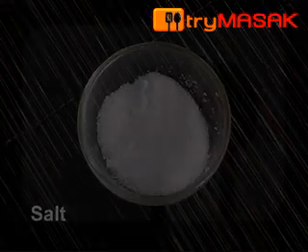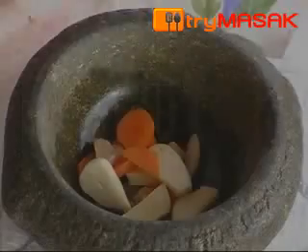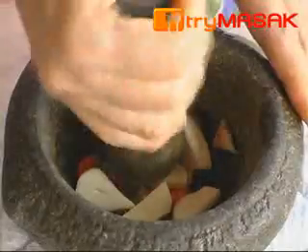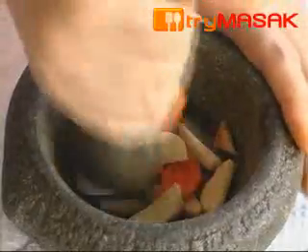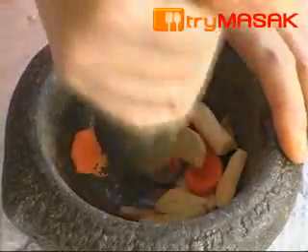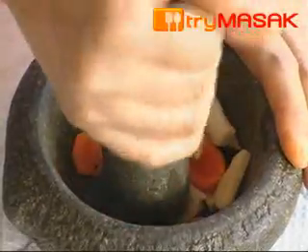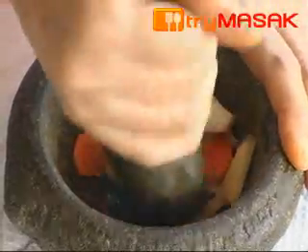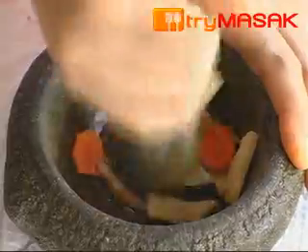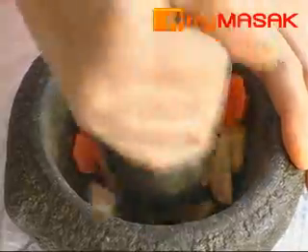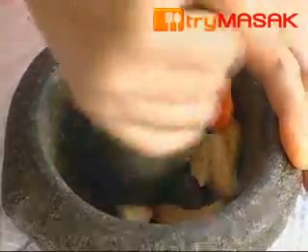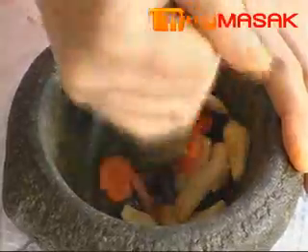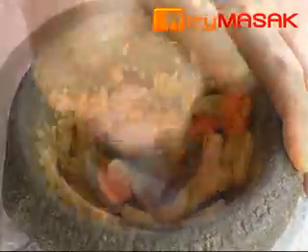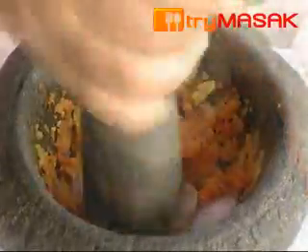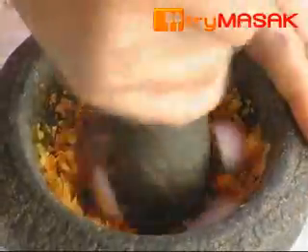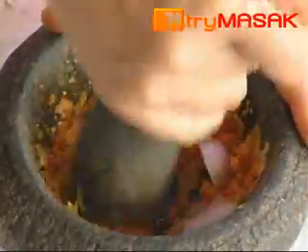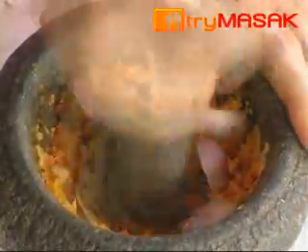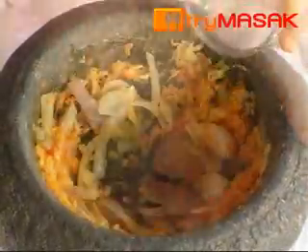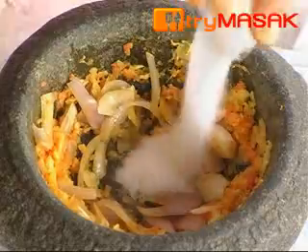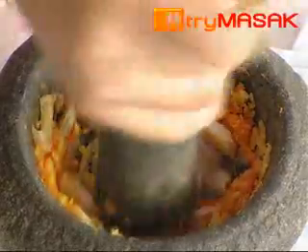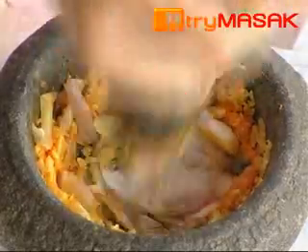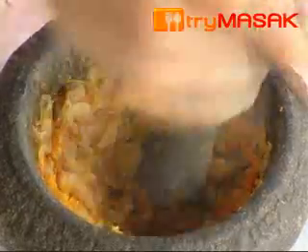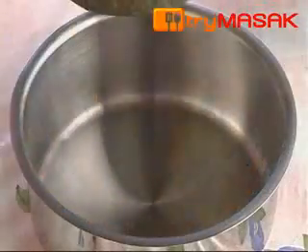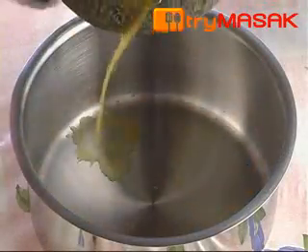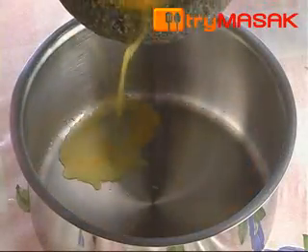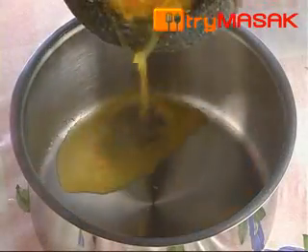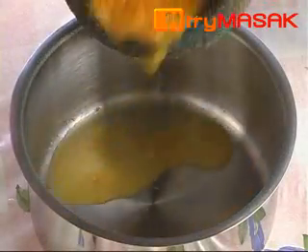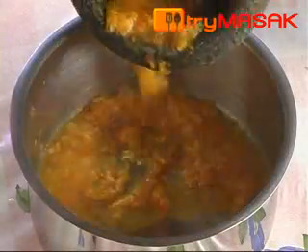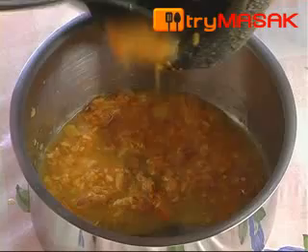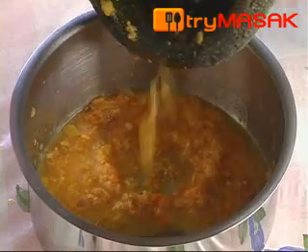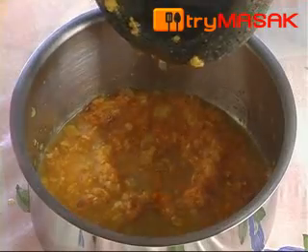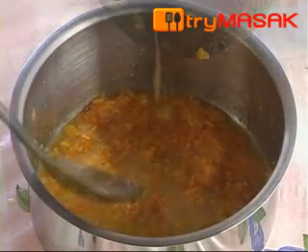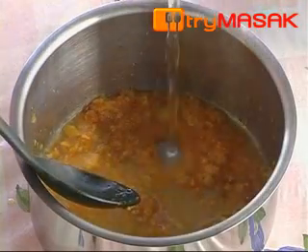The steps are: first, pound the garlic together with the turmeric until it is finely crushed, followed by the onion and salt. Next, put the ingredients into the pot, followed by 2 cups of water.